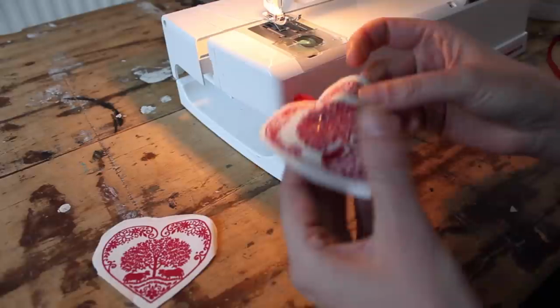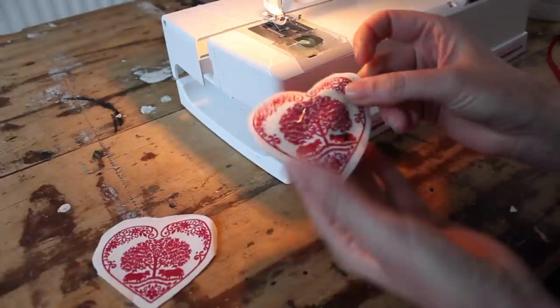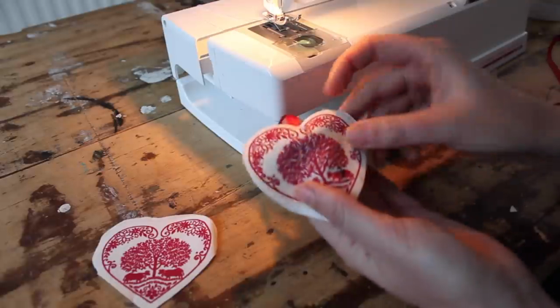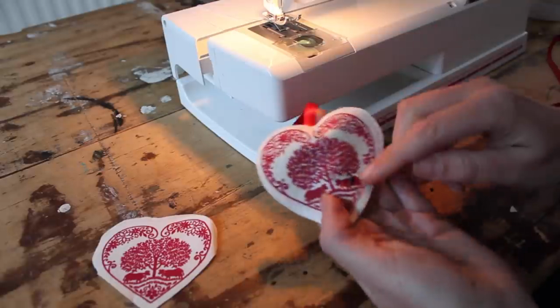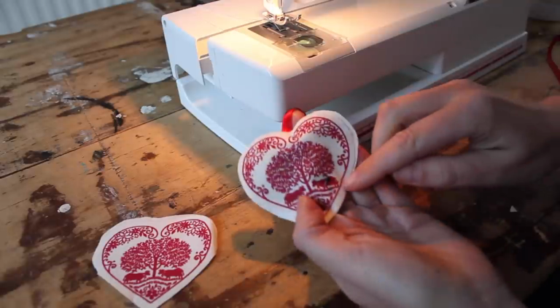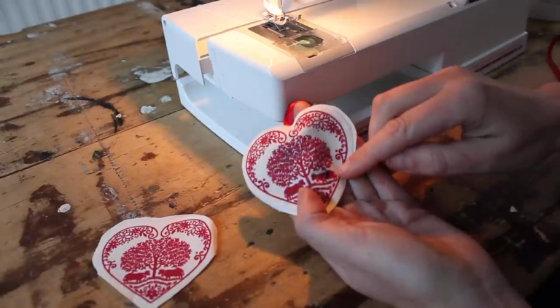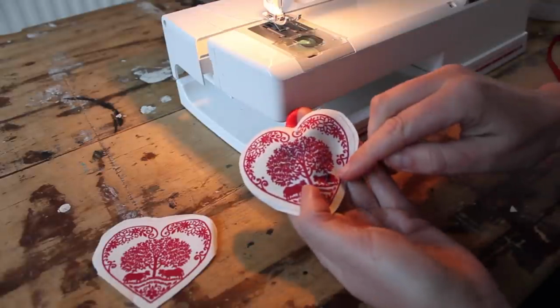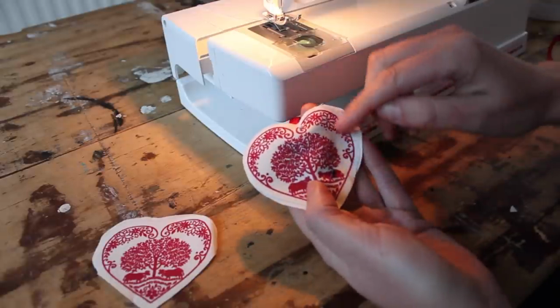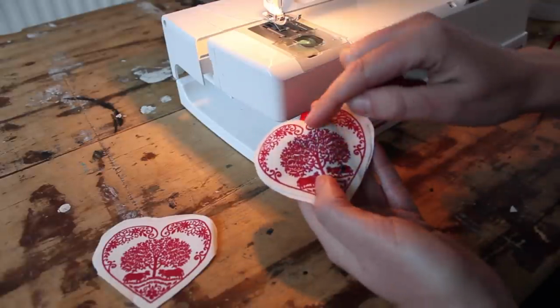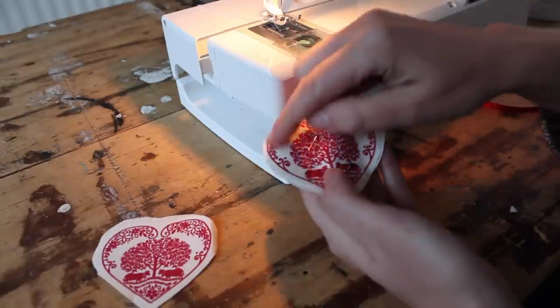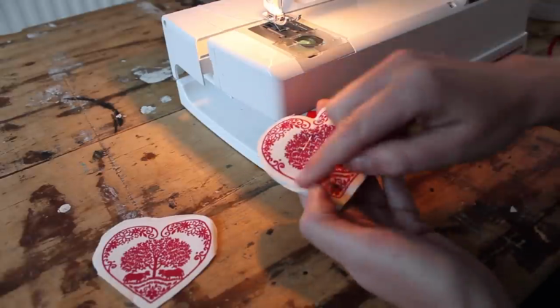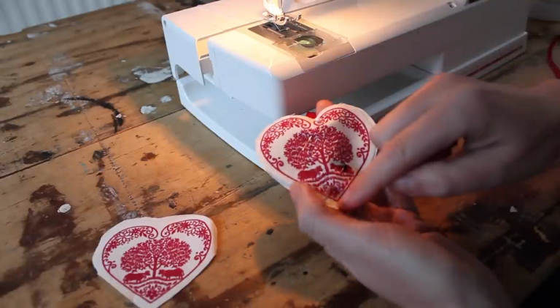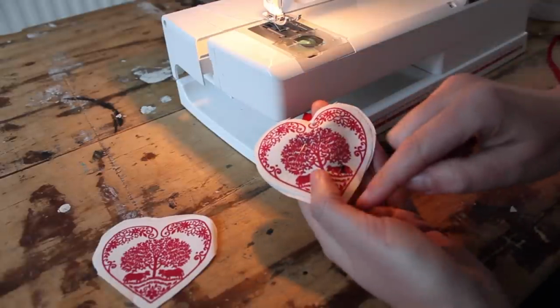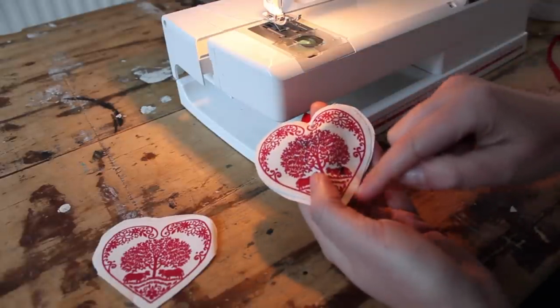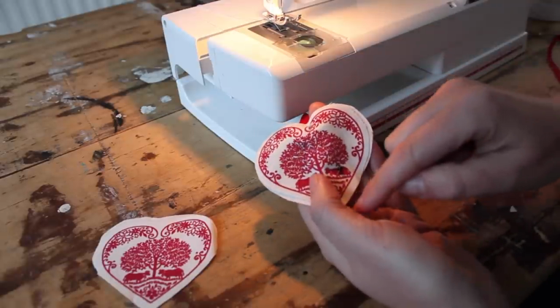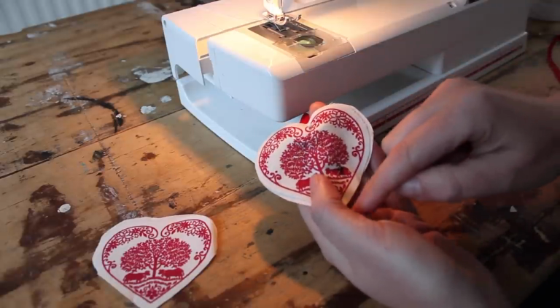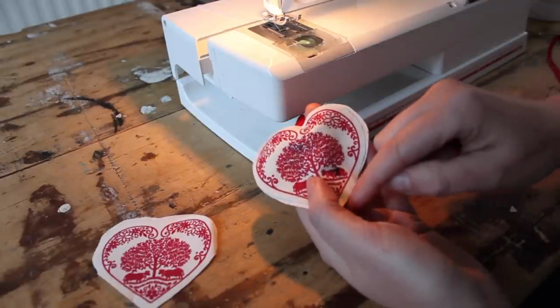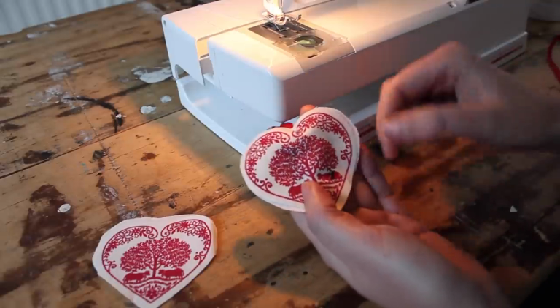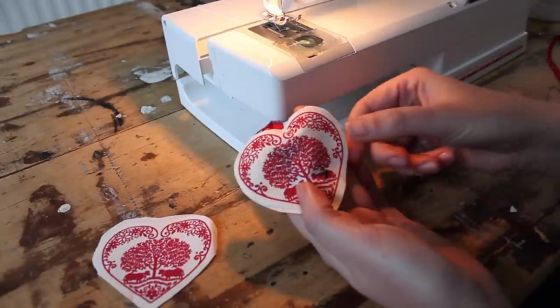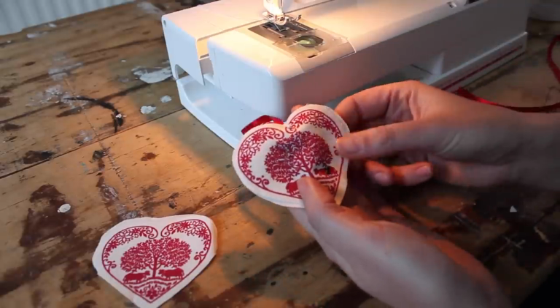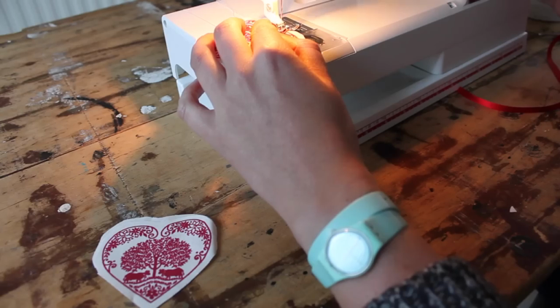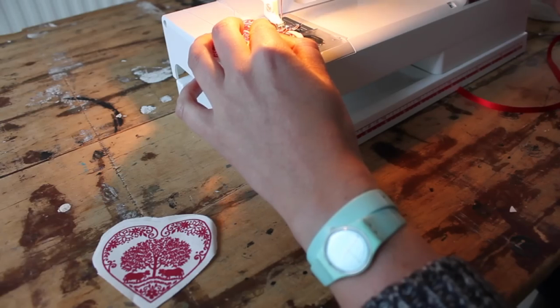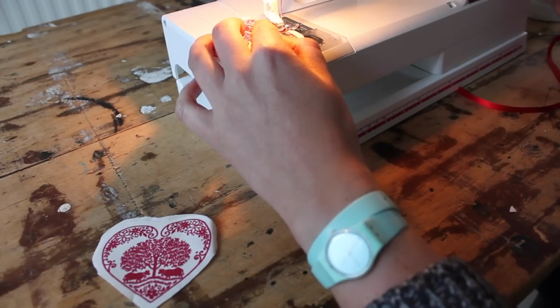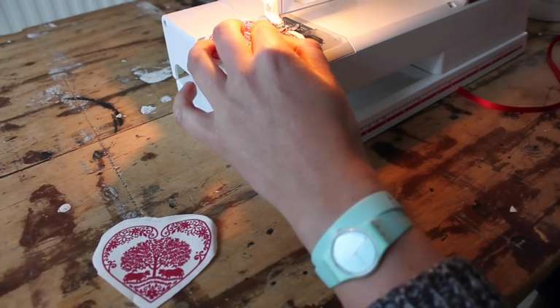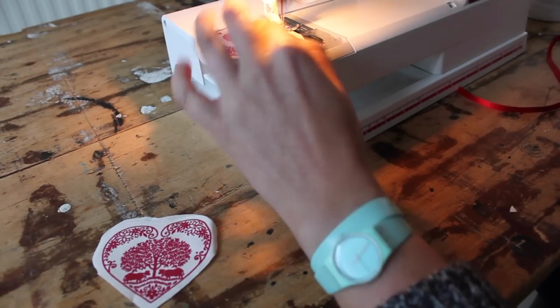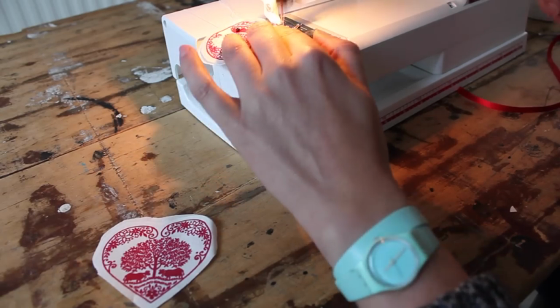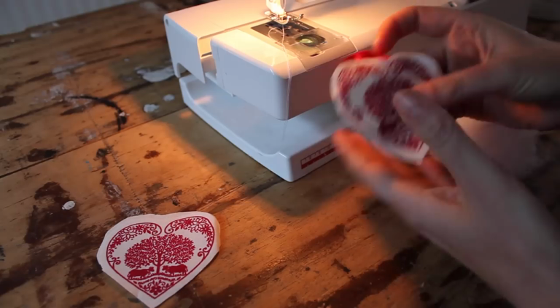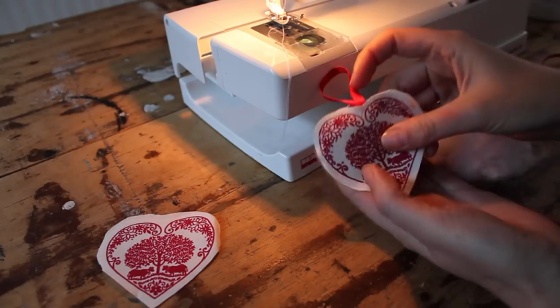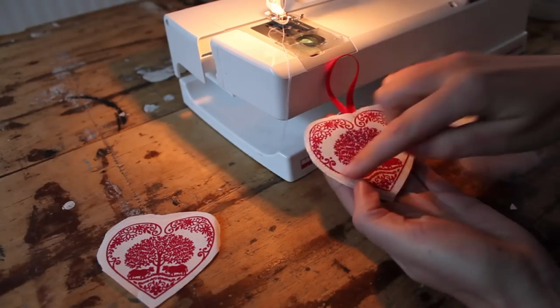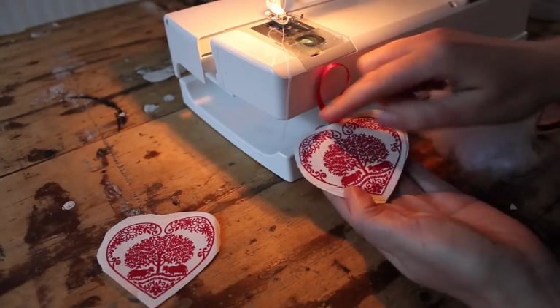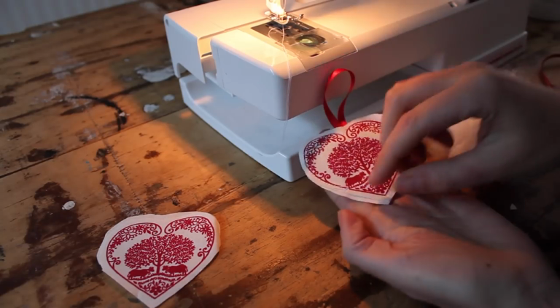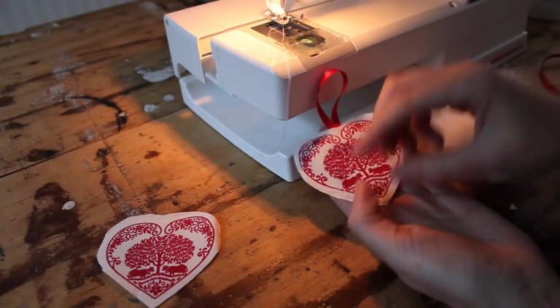We're going to stitch it with the machine, starting from here, stitch it all around till there. We leave a little opening to put some stuffing in. So you stitch it all in place with a little opening.